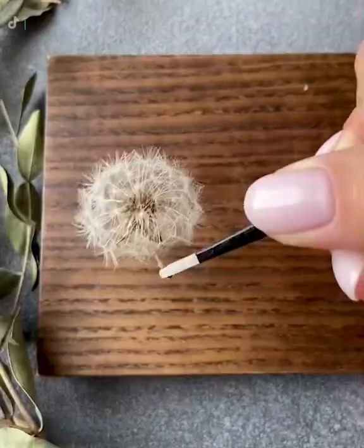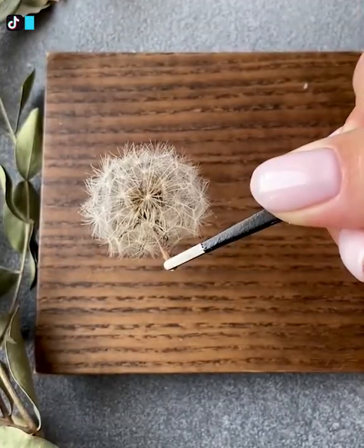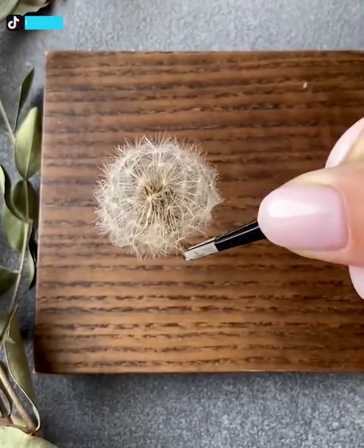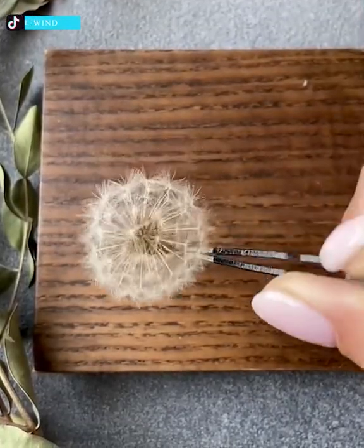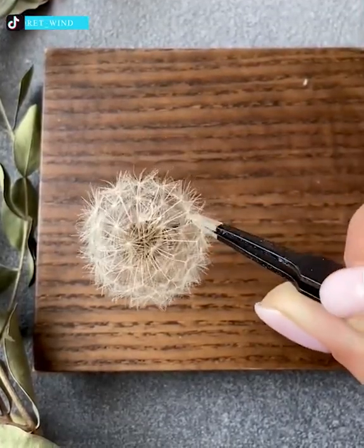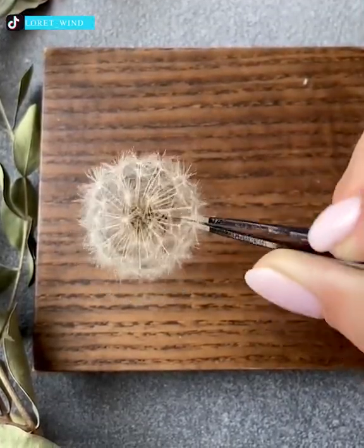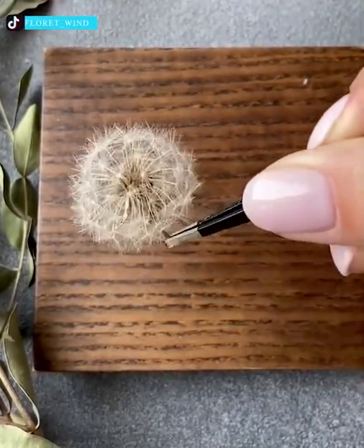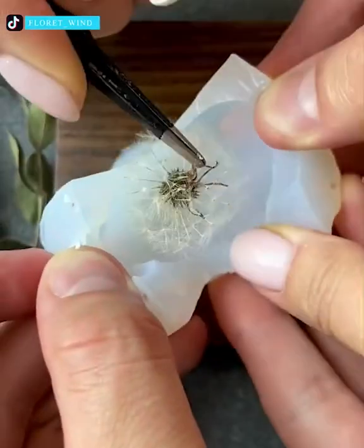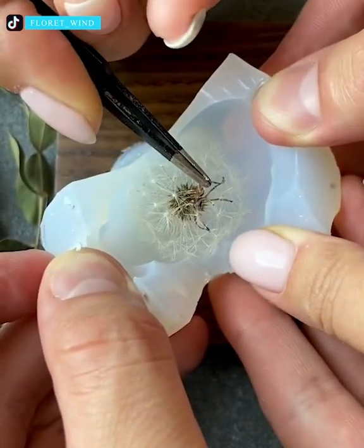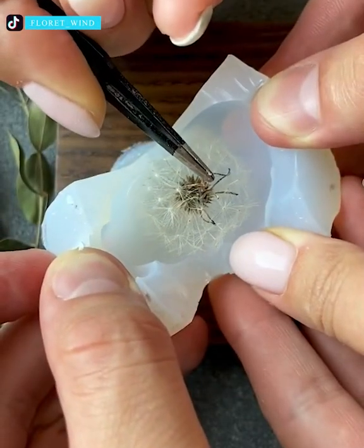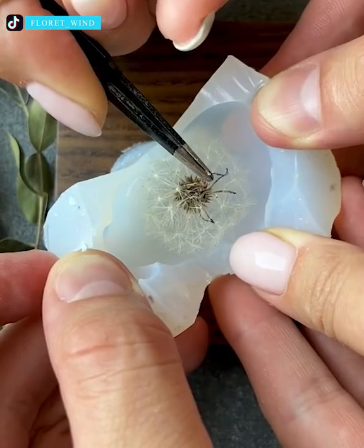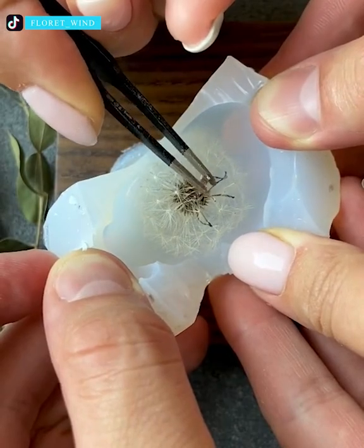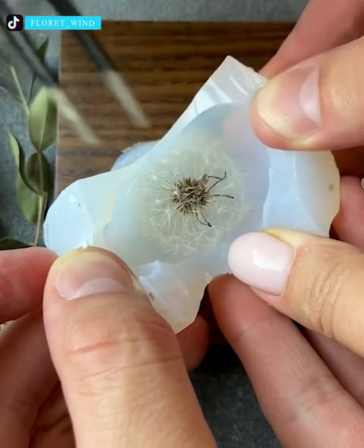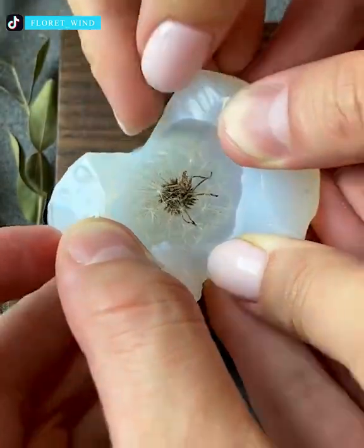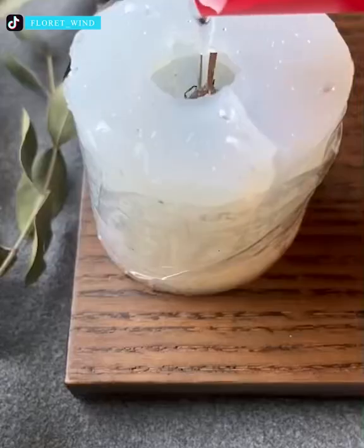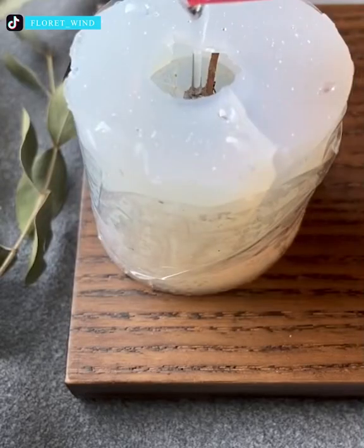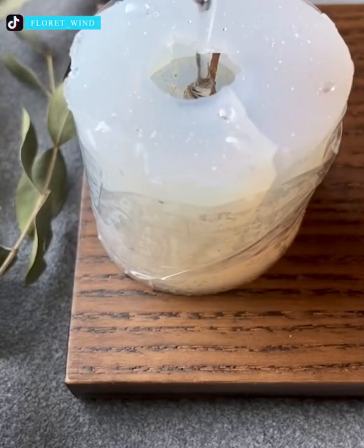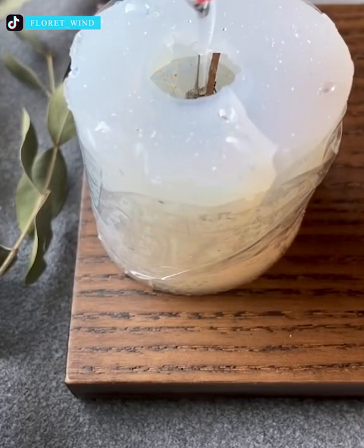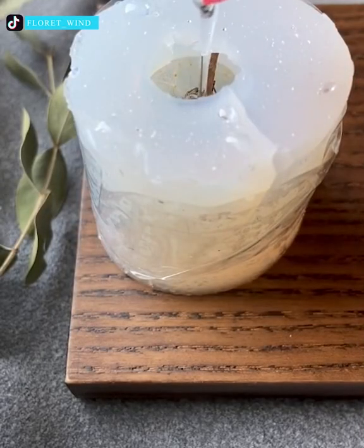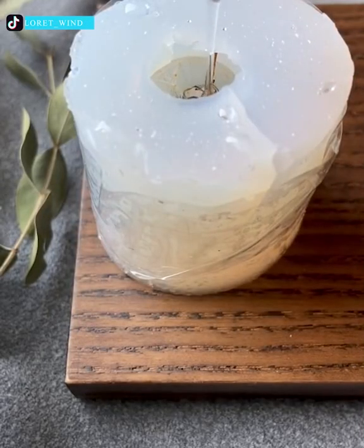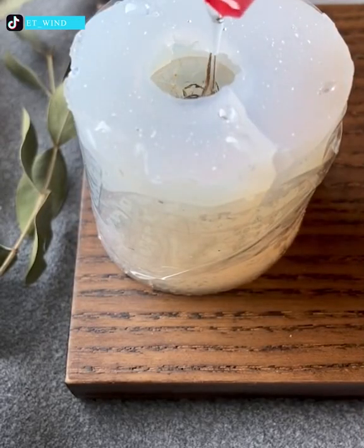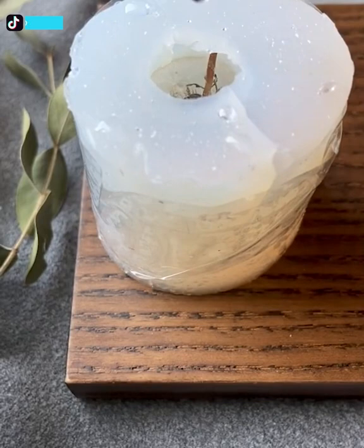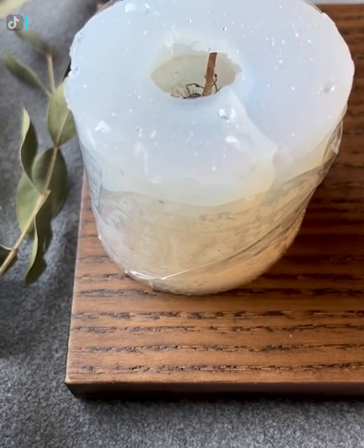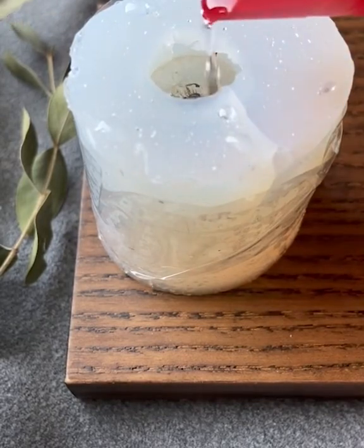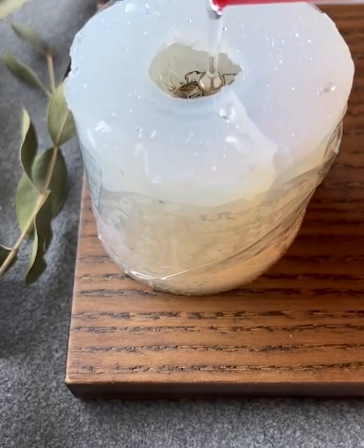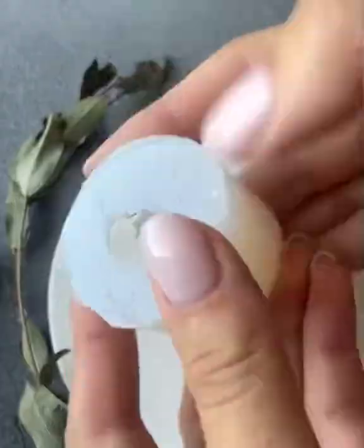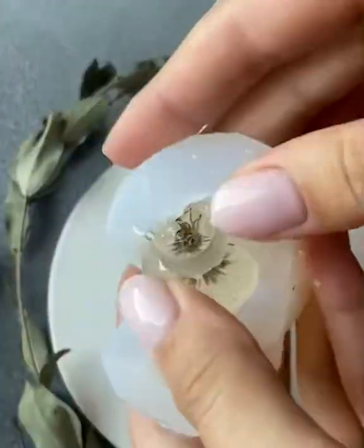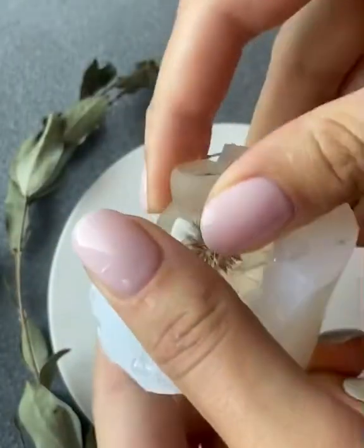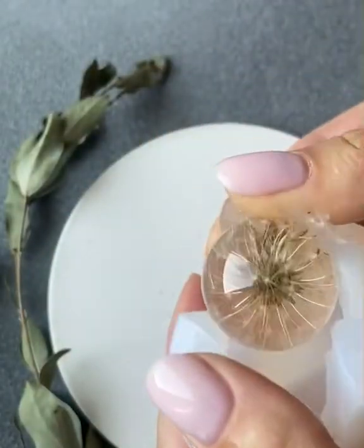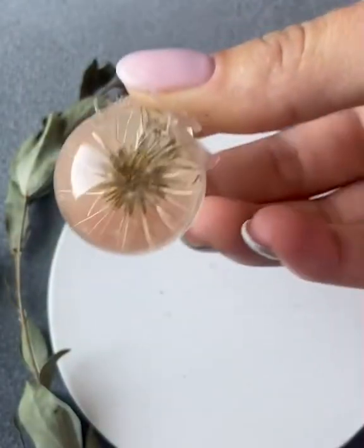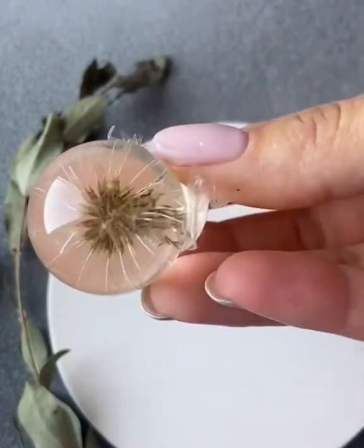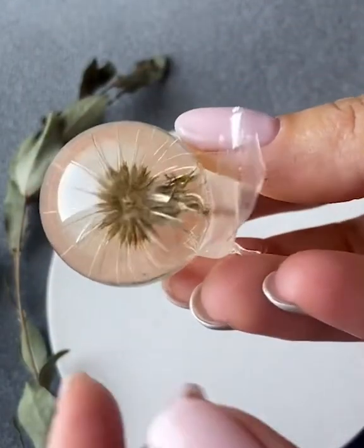This one is a bit more interesting. The lady is using flowers and covering them with glass to create different accessories such as earrings. The process is so amazing and the final result is alluring.